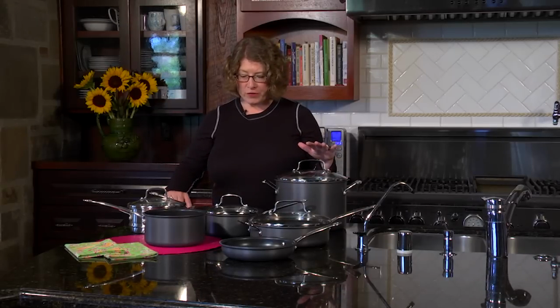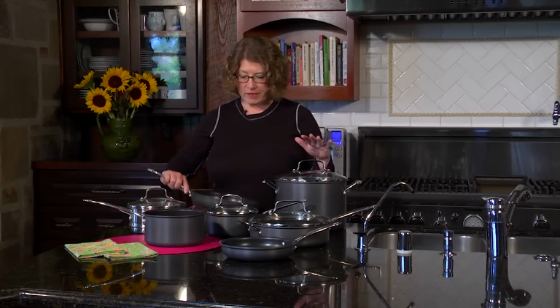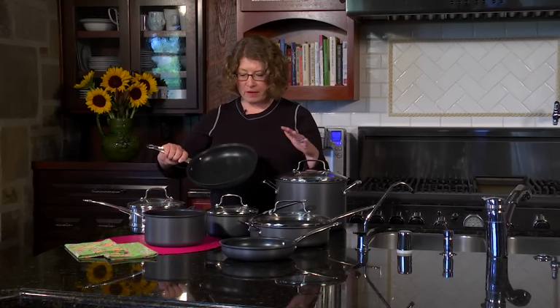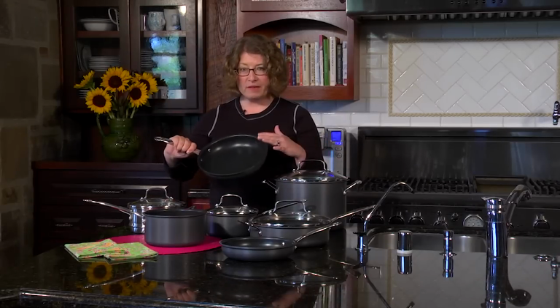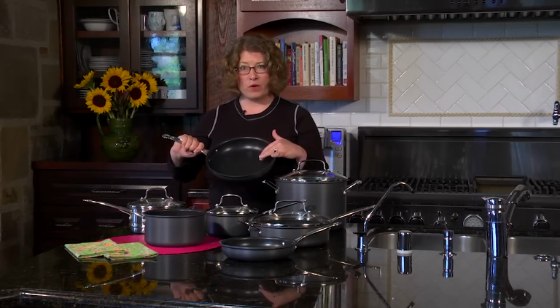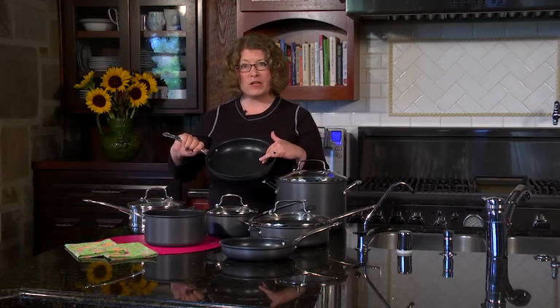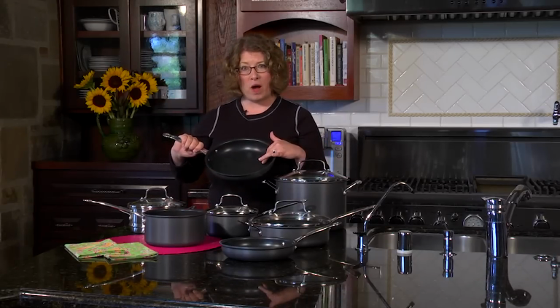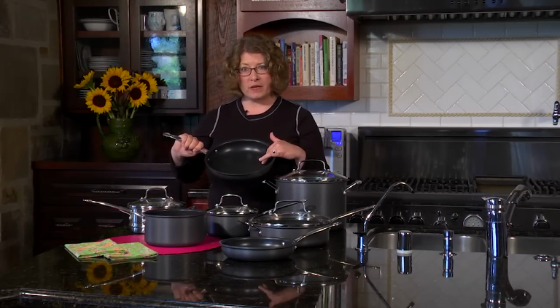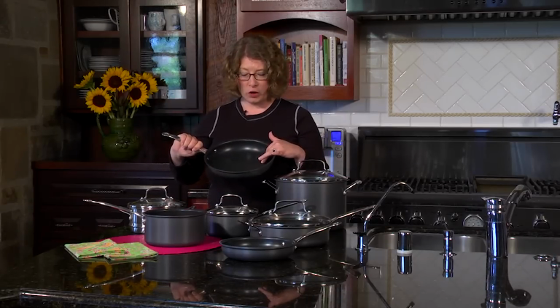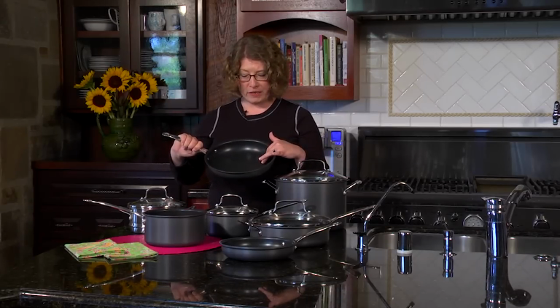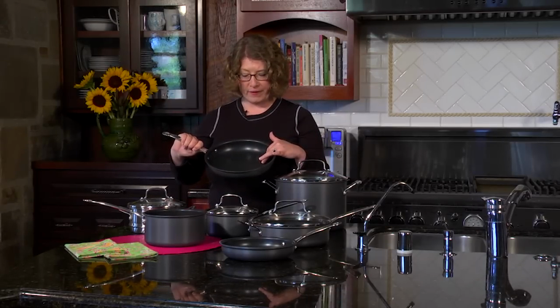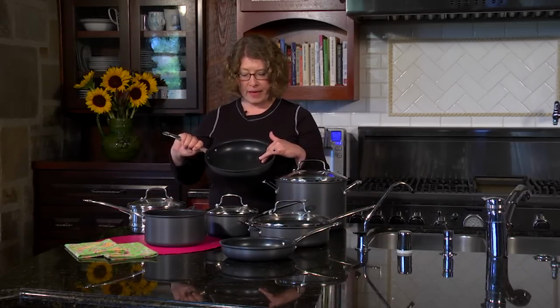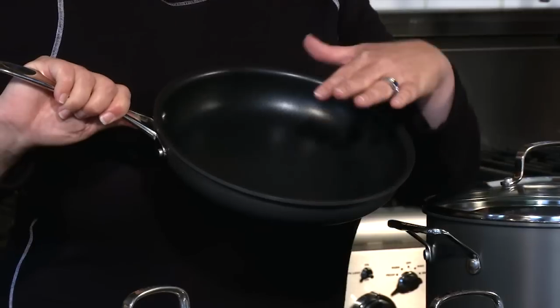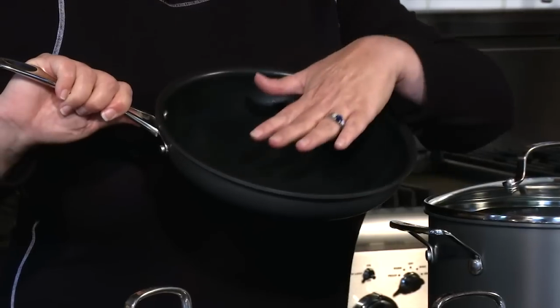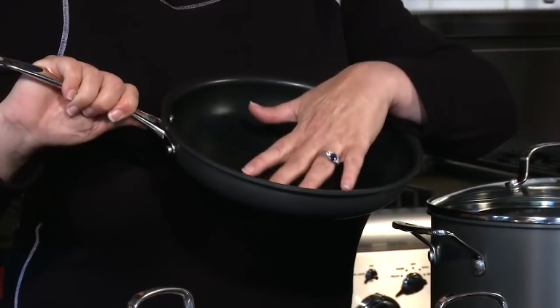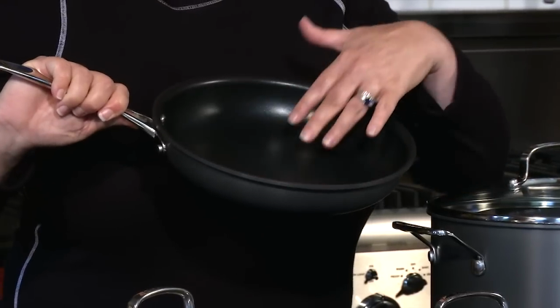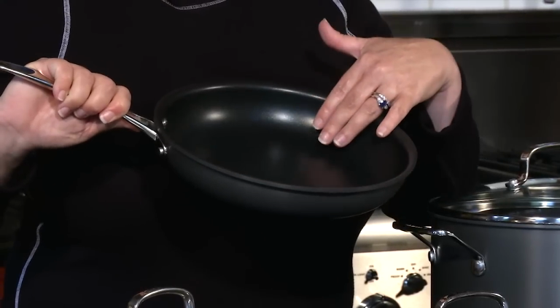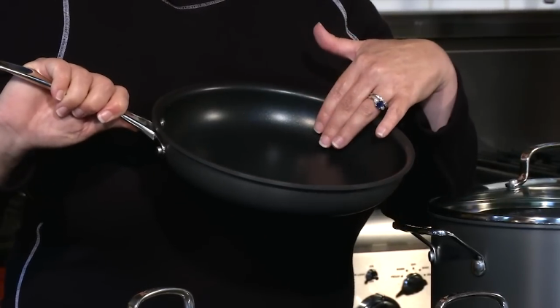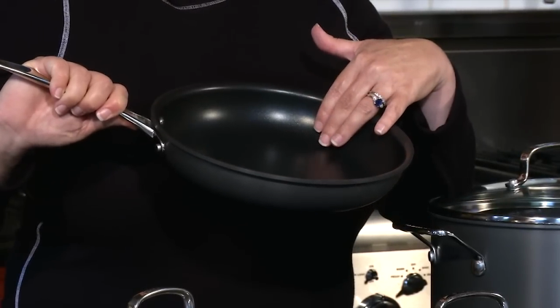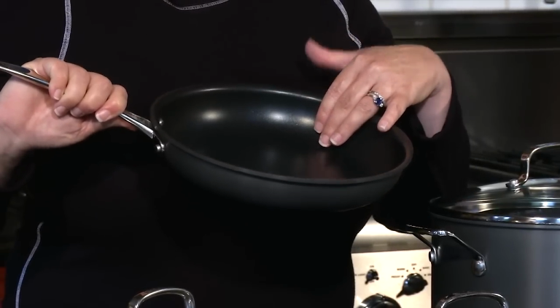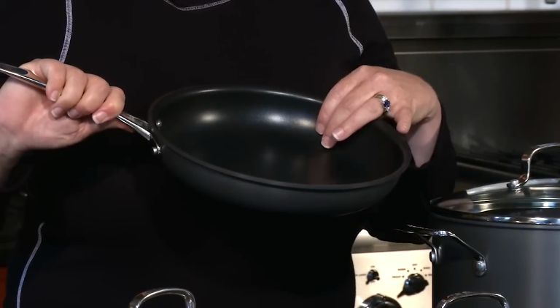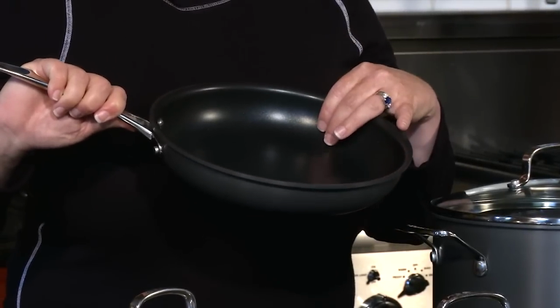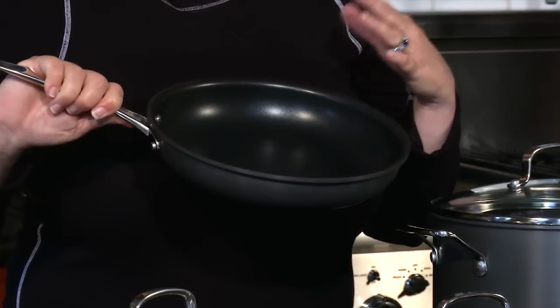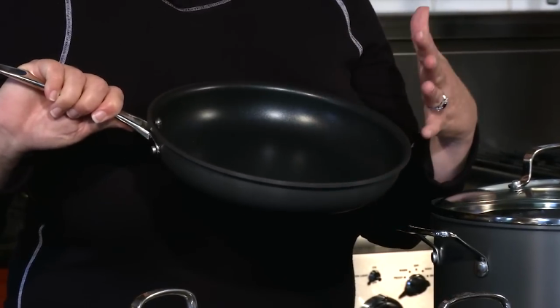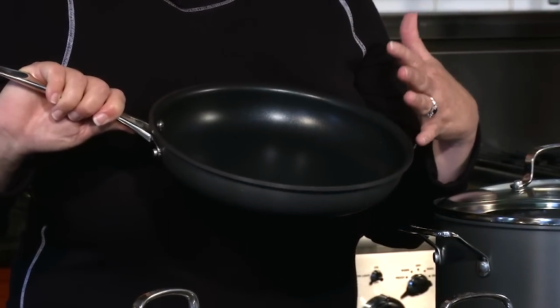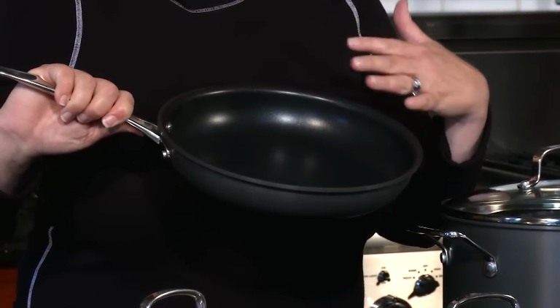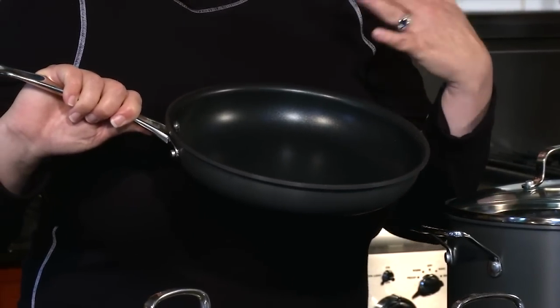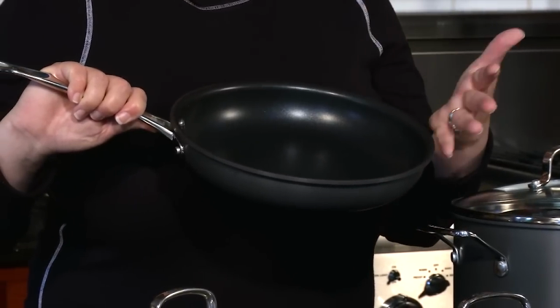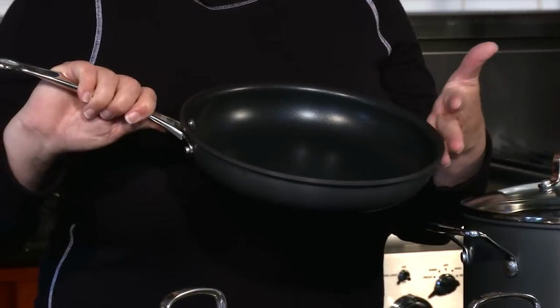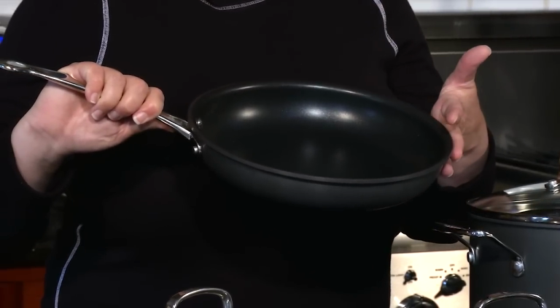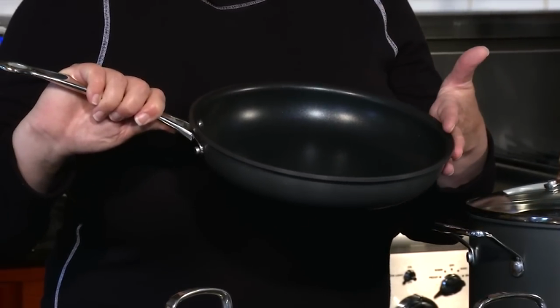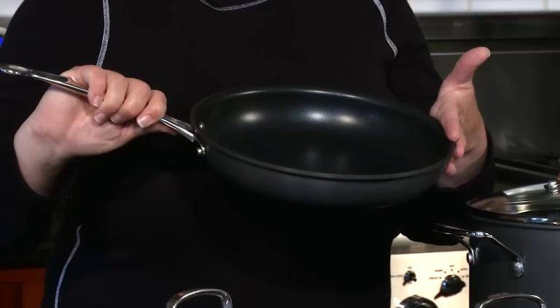First is the reinforced quantum cooking surface. It has great food release and it is also reinforced so that you can use metal utensils while you're cooking.